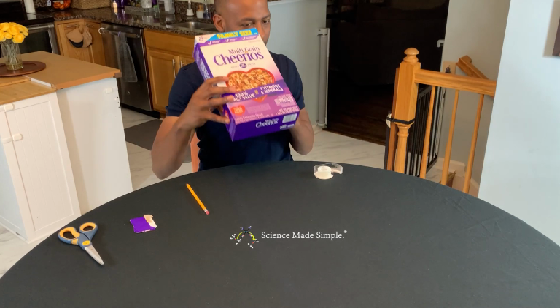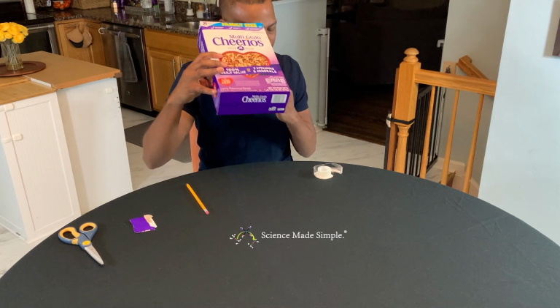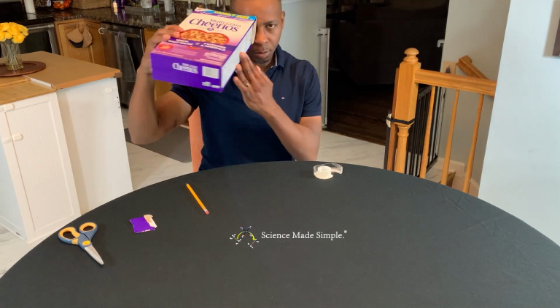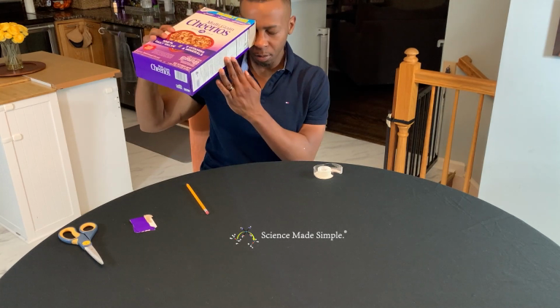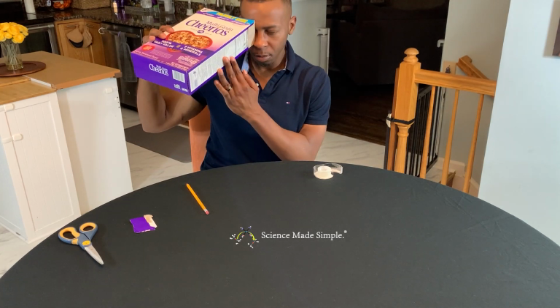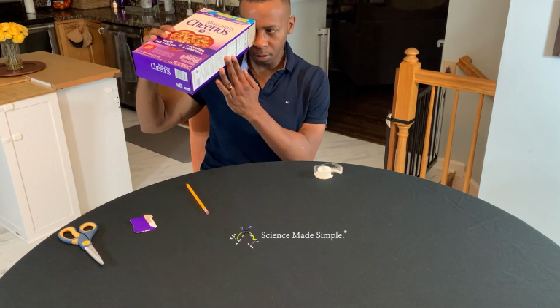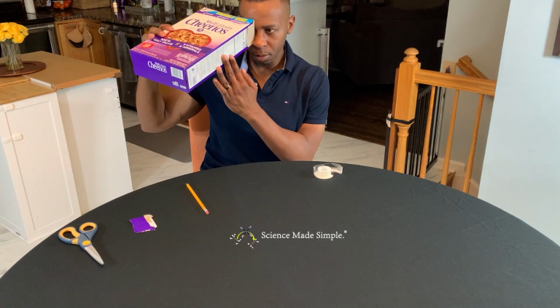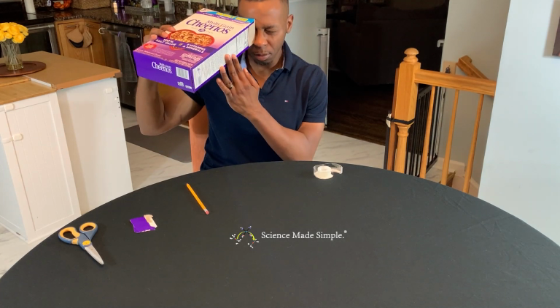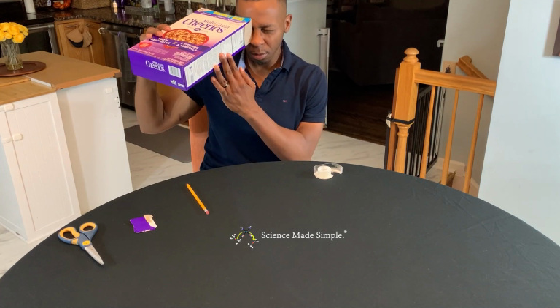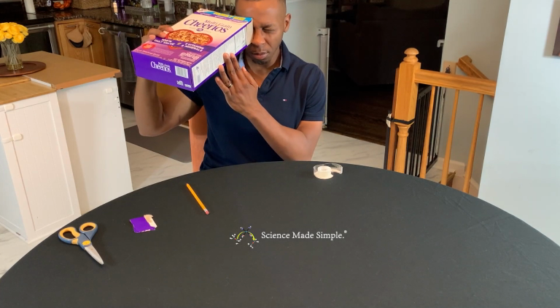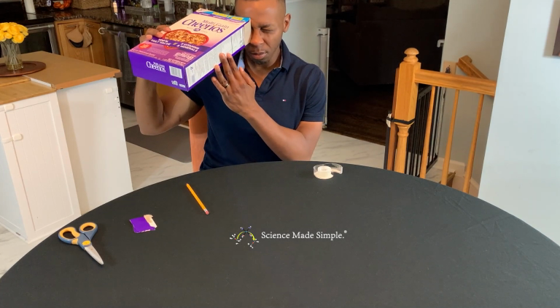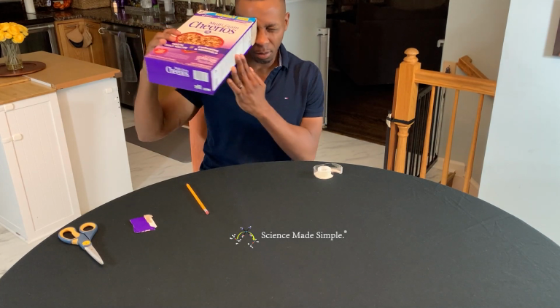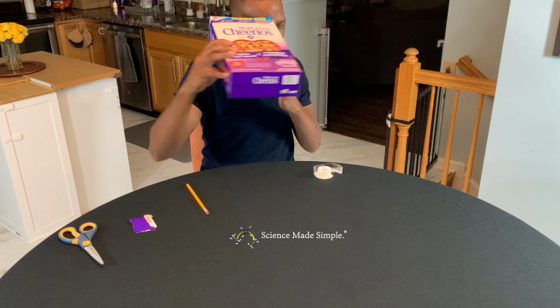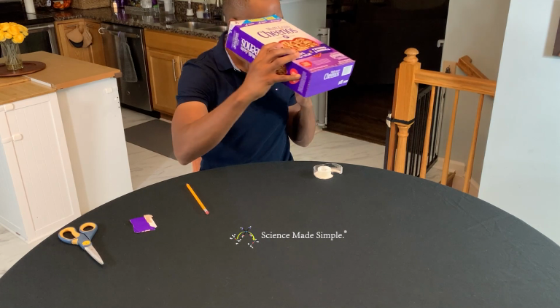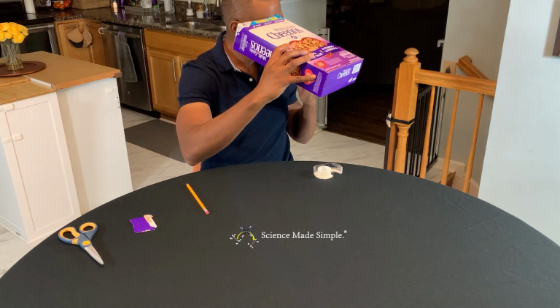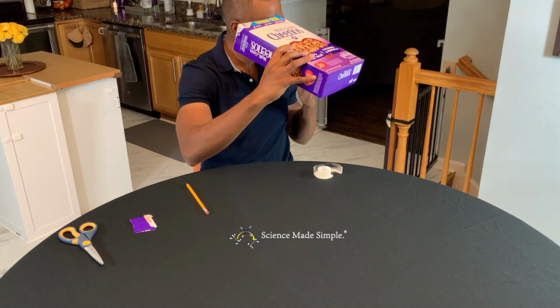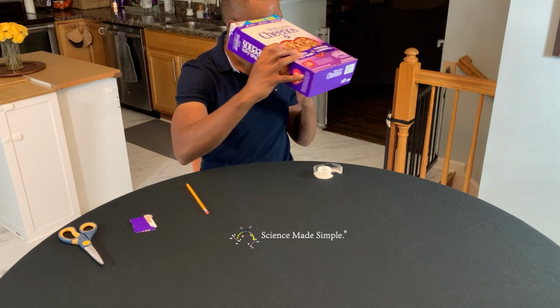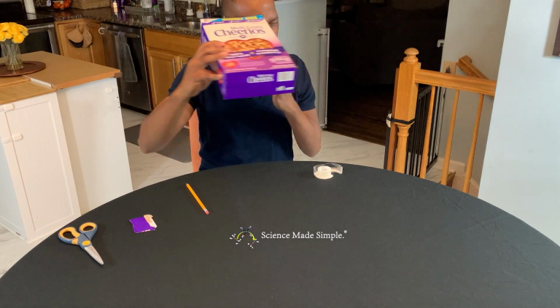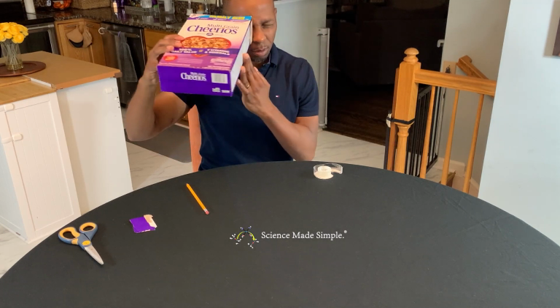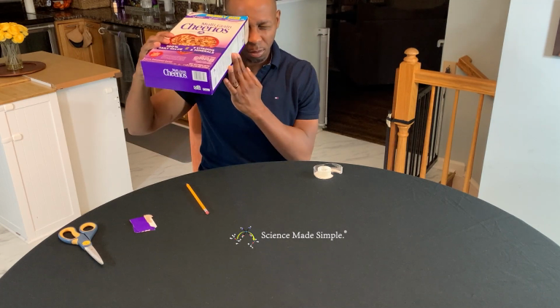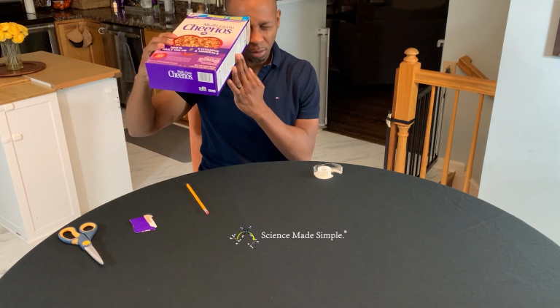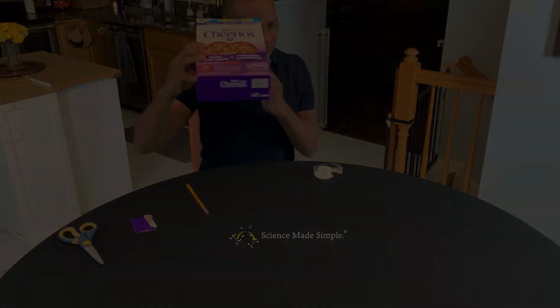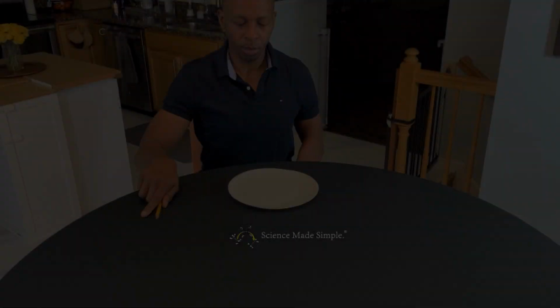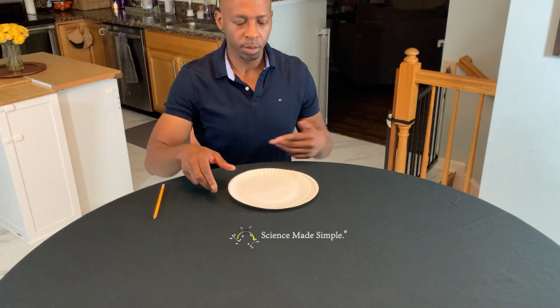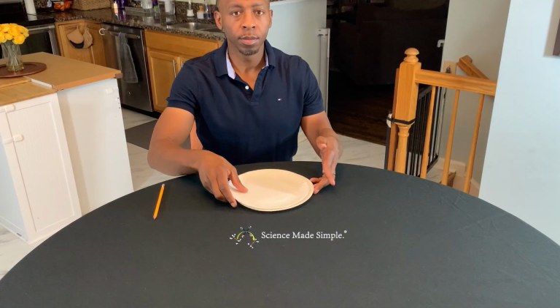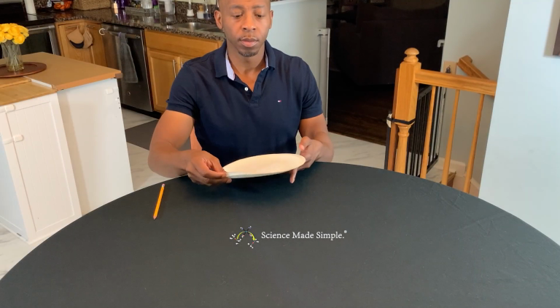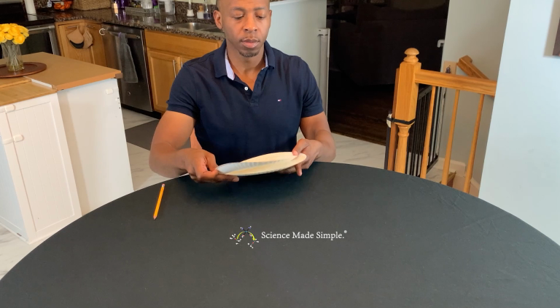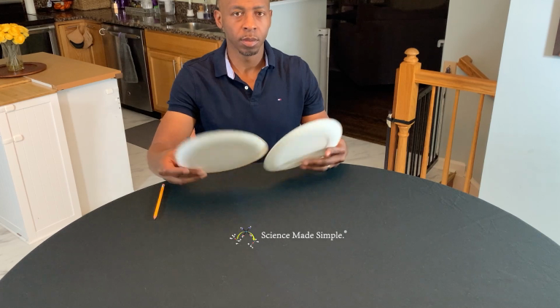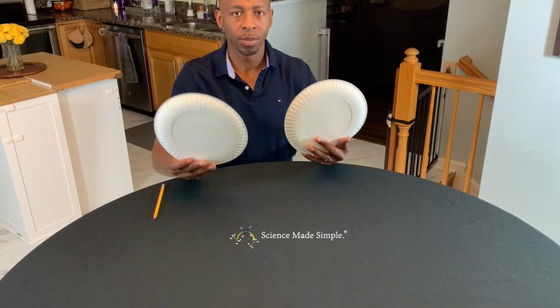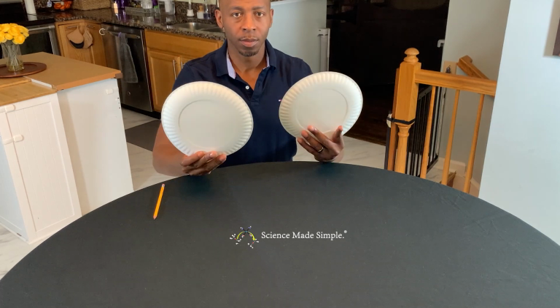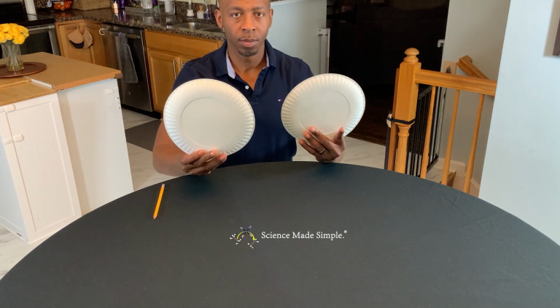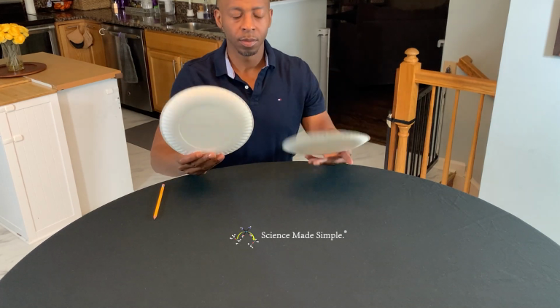Now you have your solar eclipse viewer. To view the eclipse, stand with the Sun behind you and look through your rectangular viewing hole.